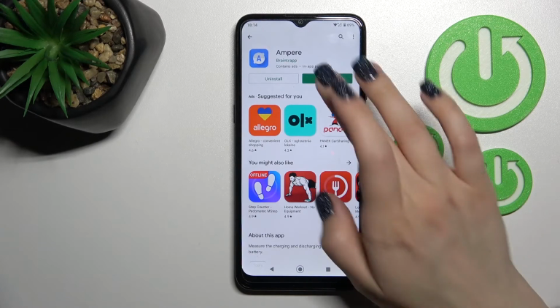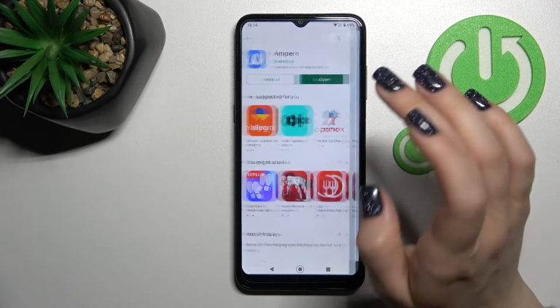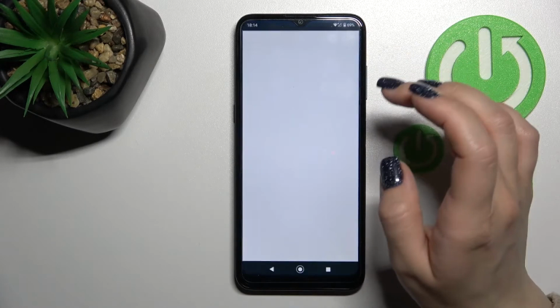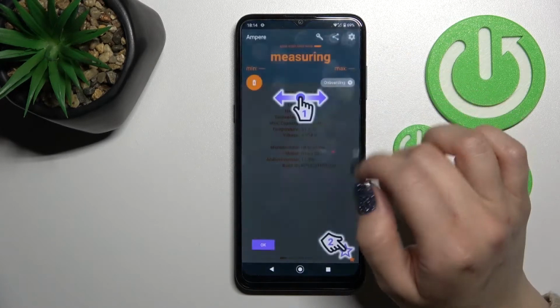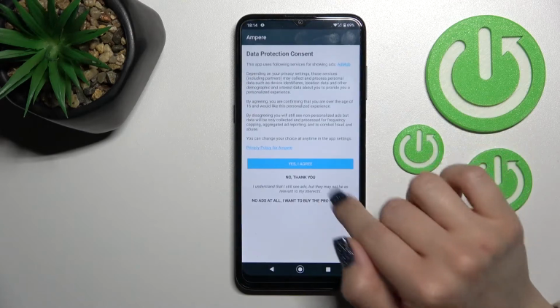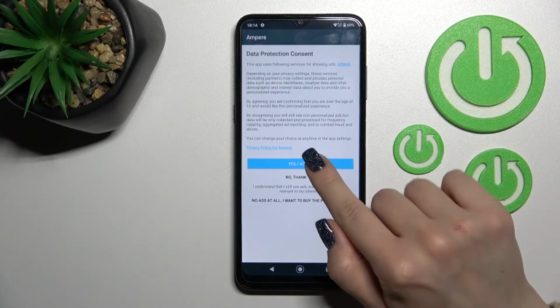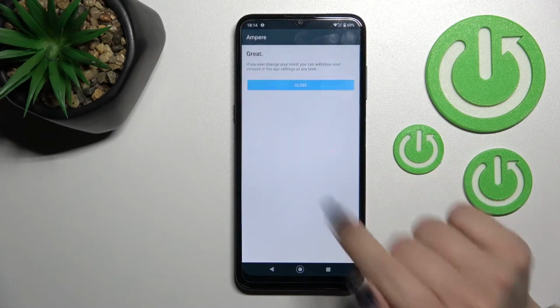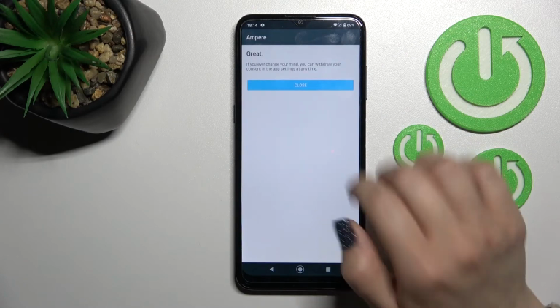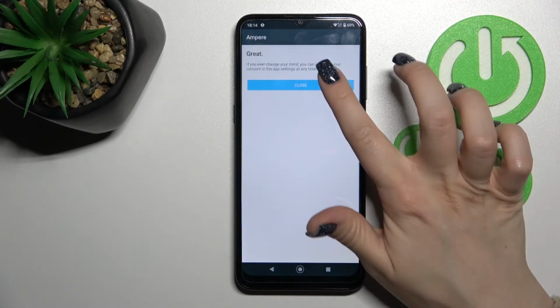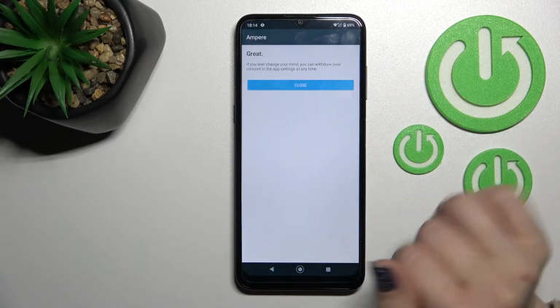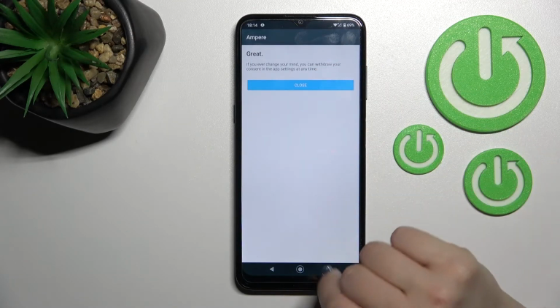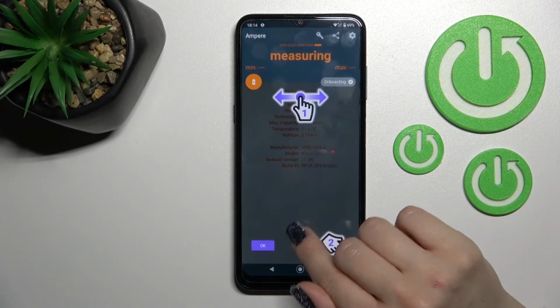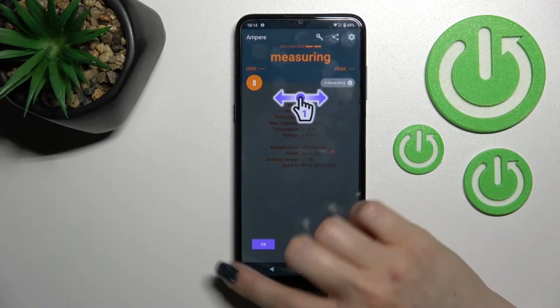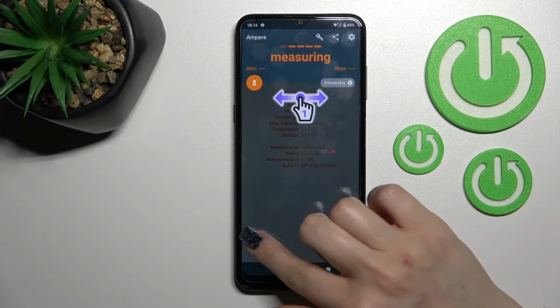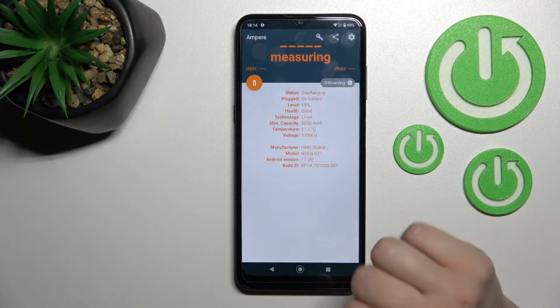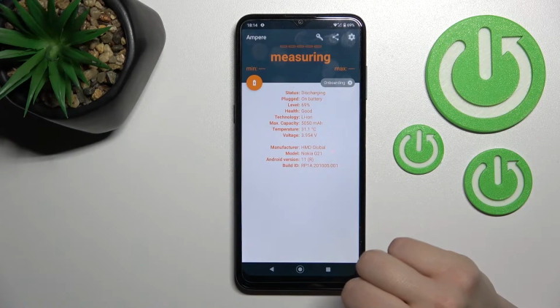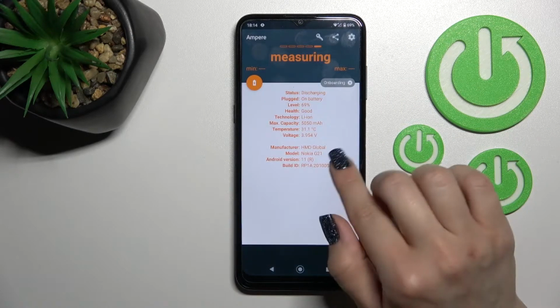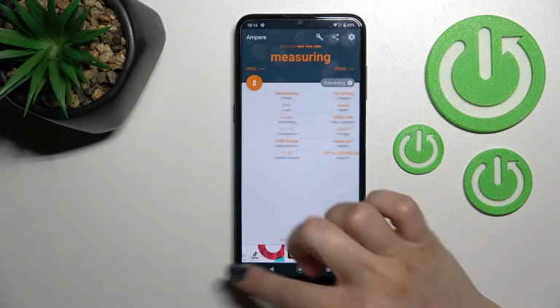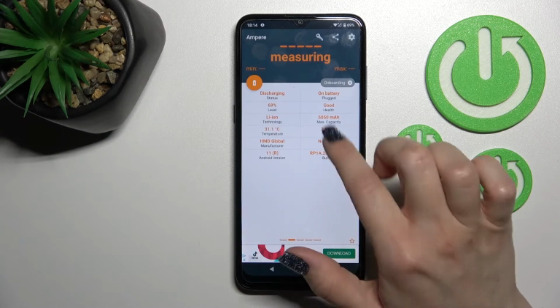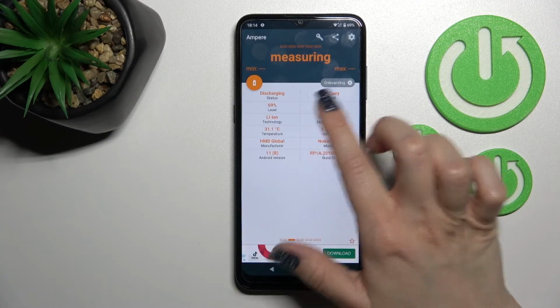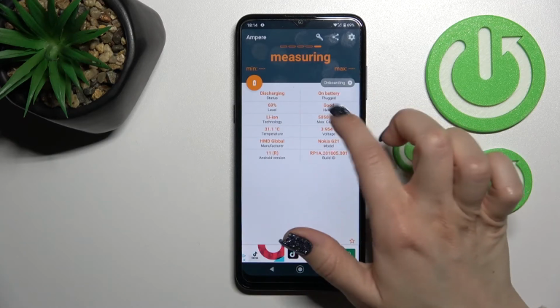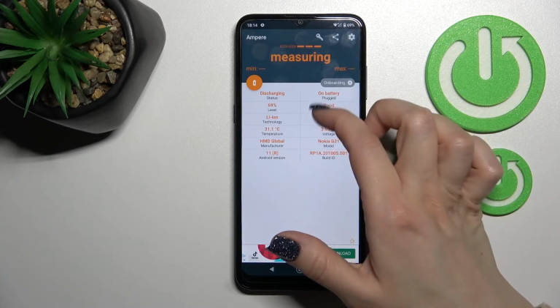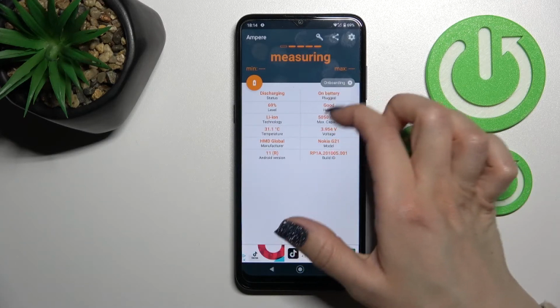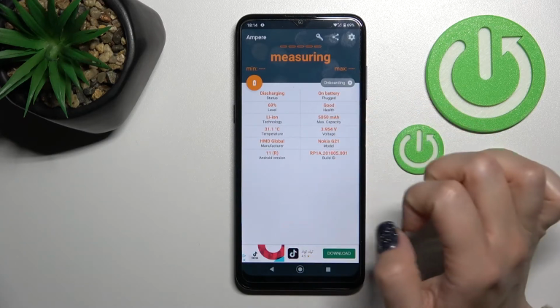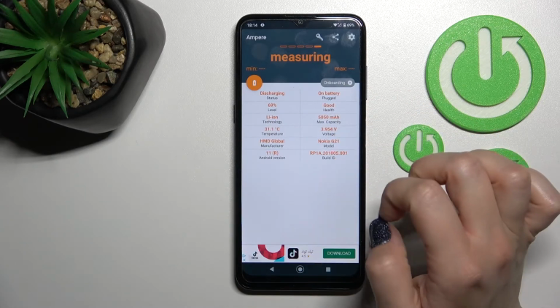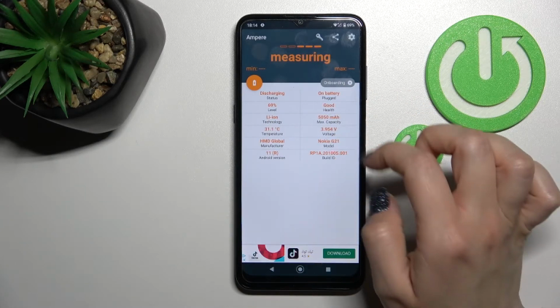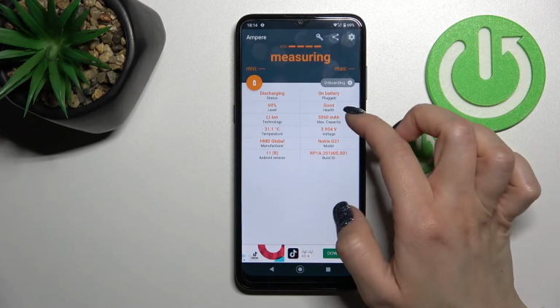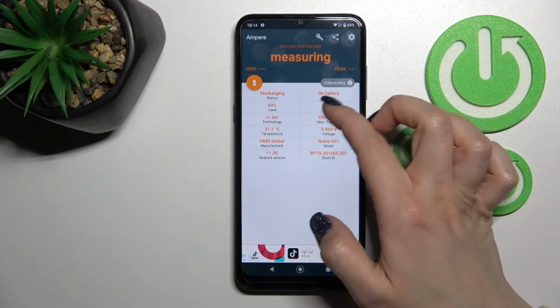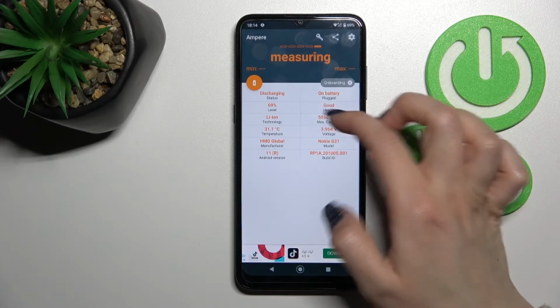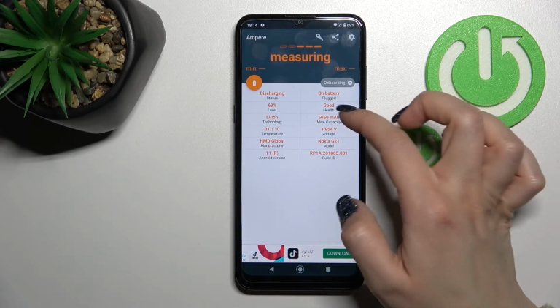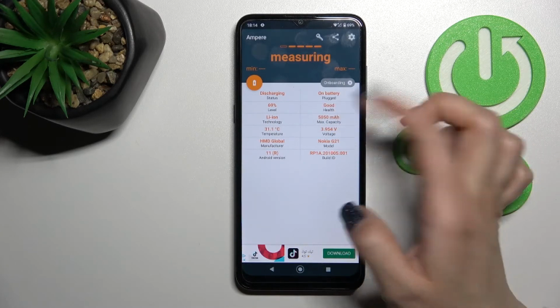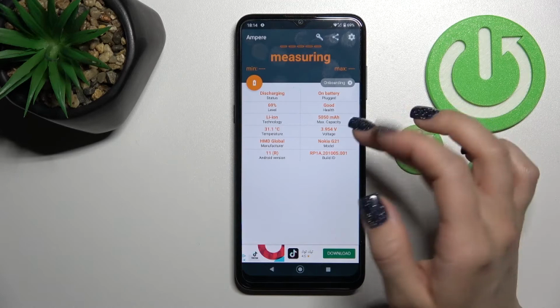After that, tap here to open the app, click 'Yes, I agree', pick close on the bottom left corner, tap okay, and now we can see the information about our device battery health. In my case, that's good.